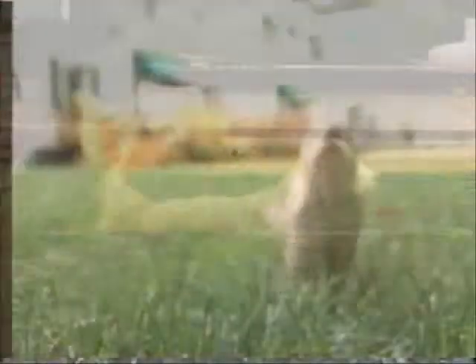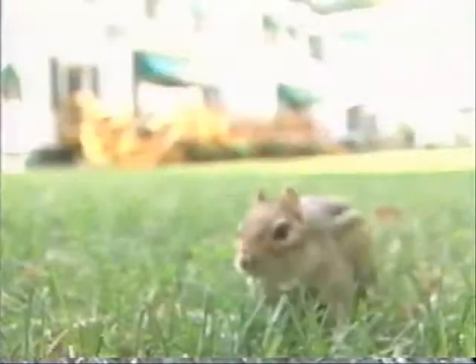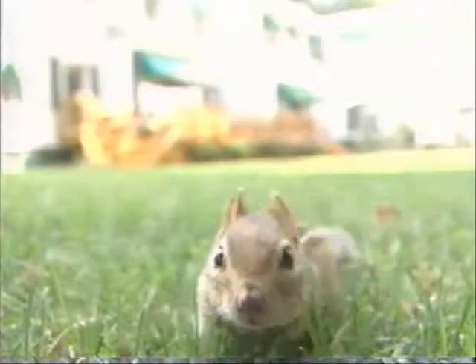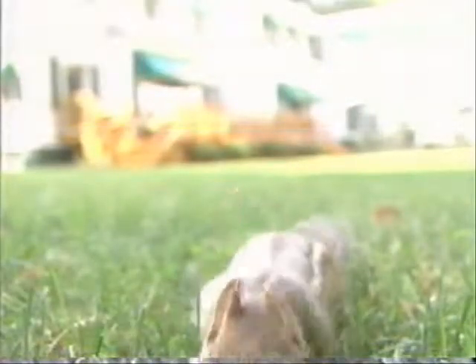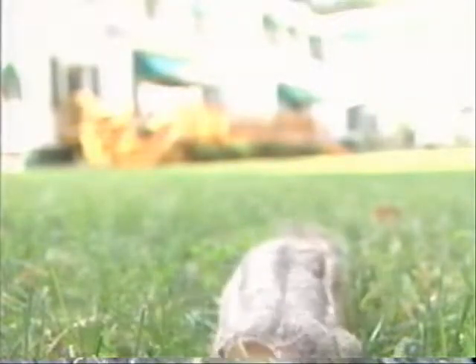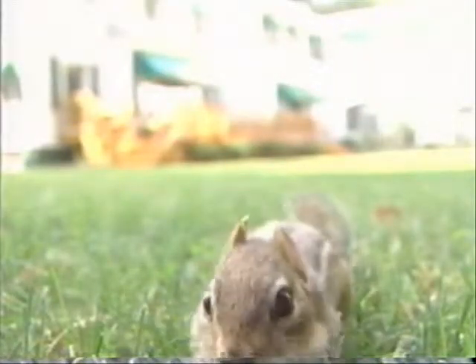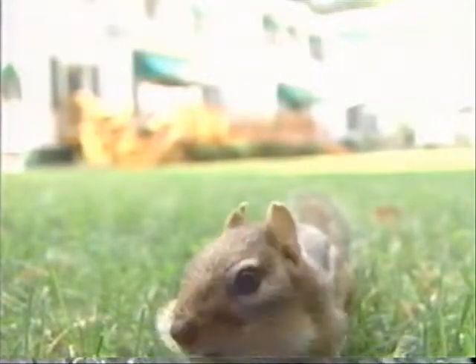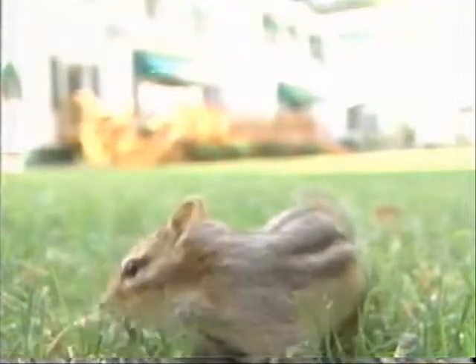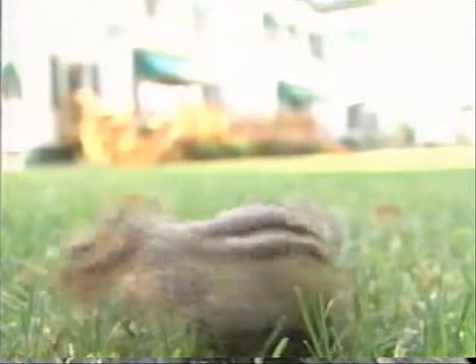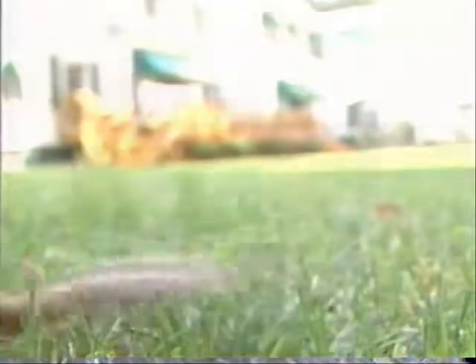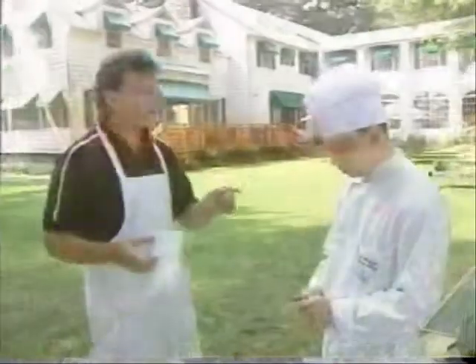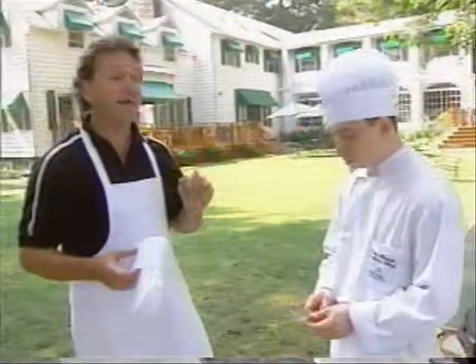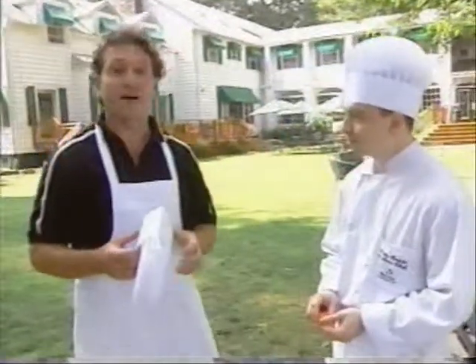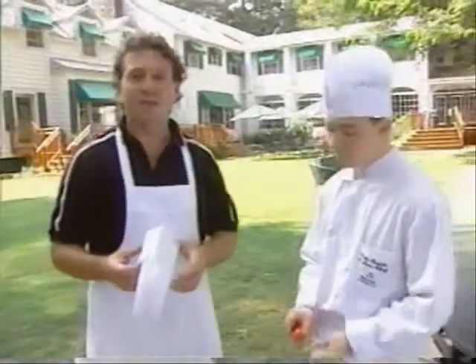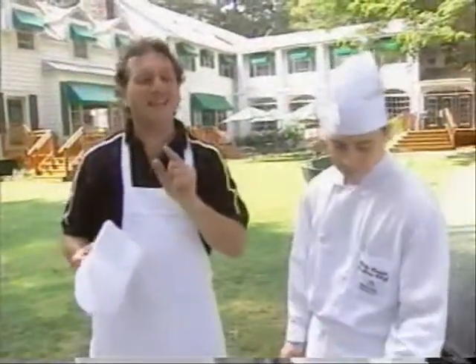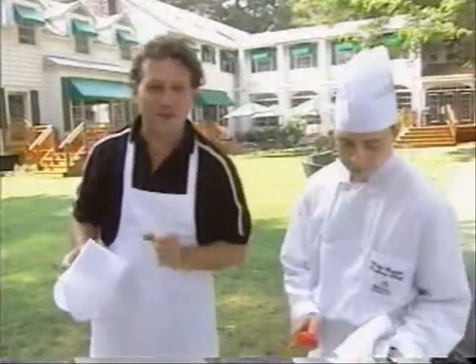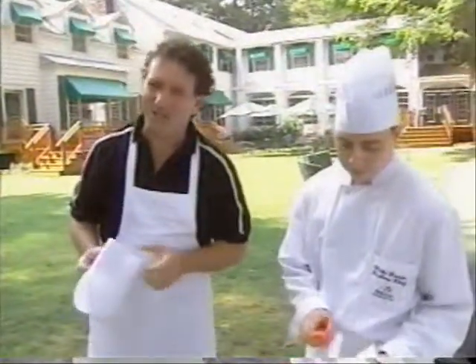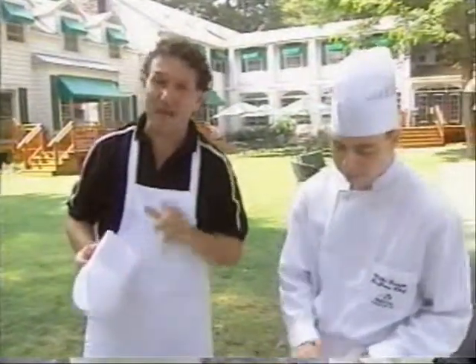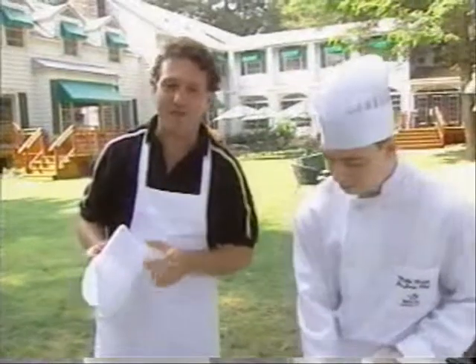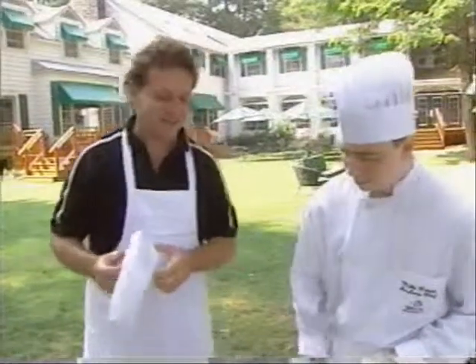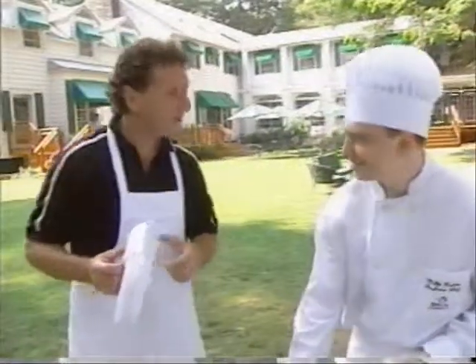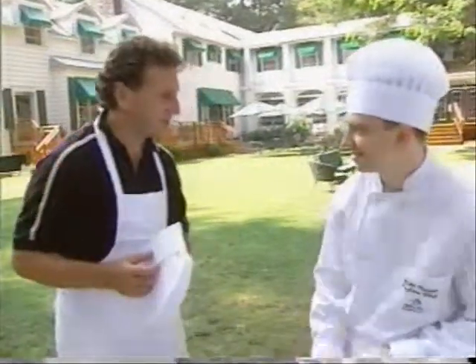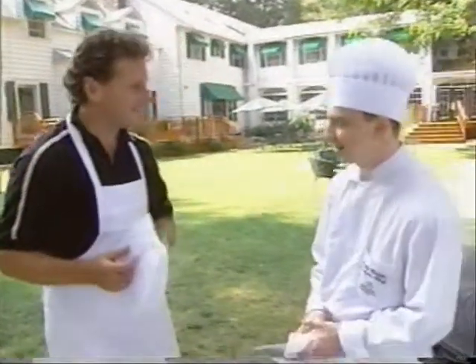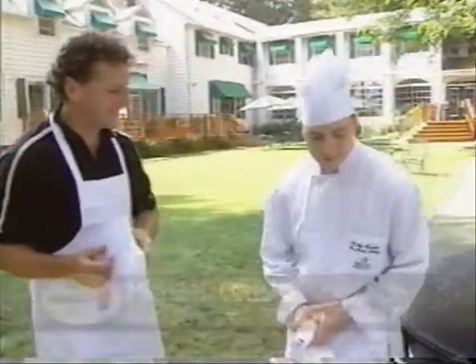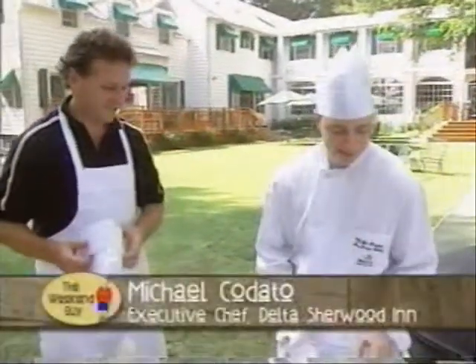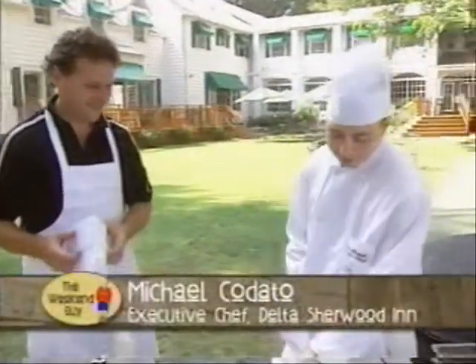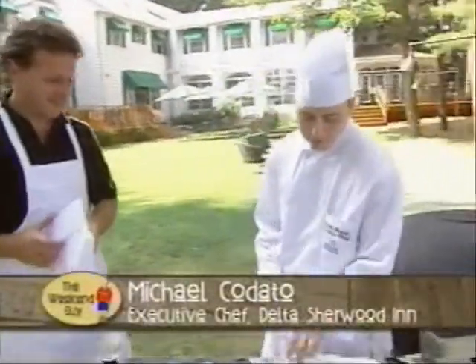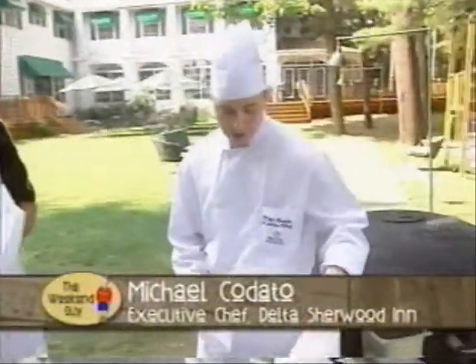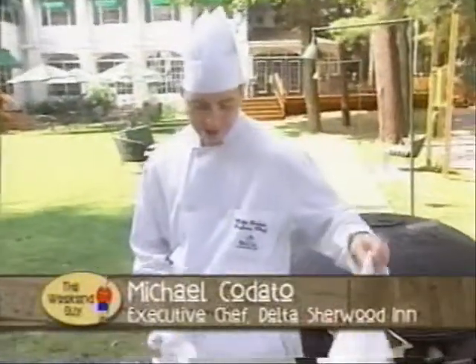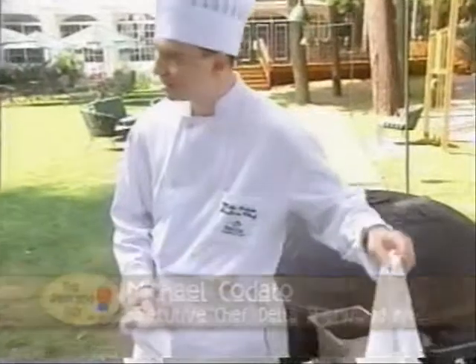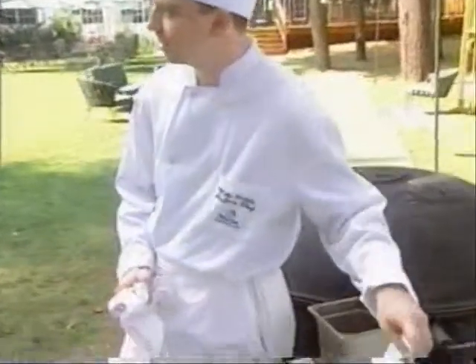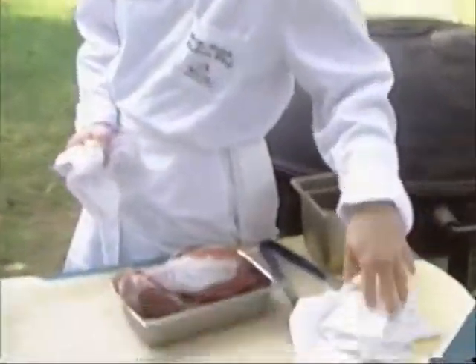We are going to grill something exotic here at the Delta Sherwood Inn with executive chef Michael Codato. But it isn't going to be chipmunk, I promise you that. What is it going to be, Michael? Well Vince, I think today we're going to try a little bit of bison tenderloin.